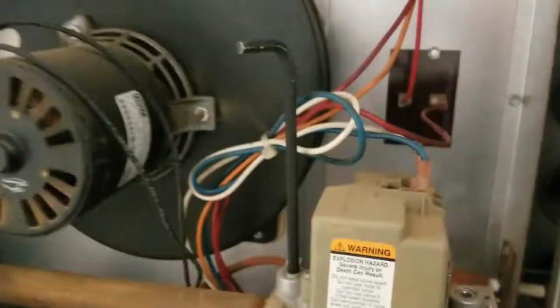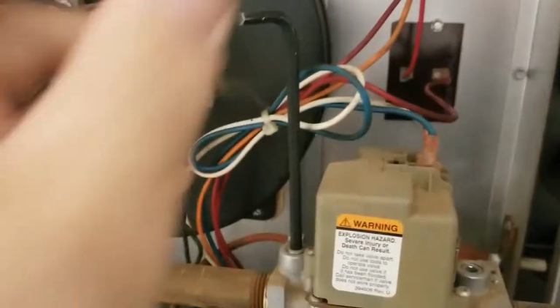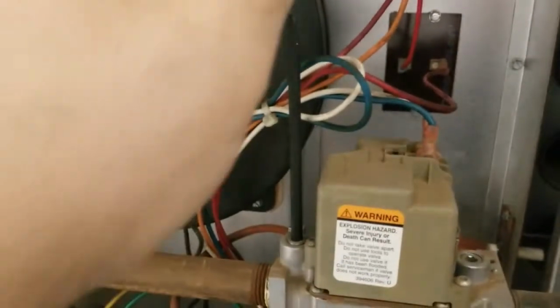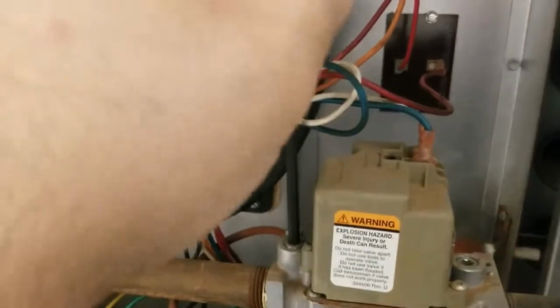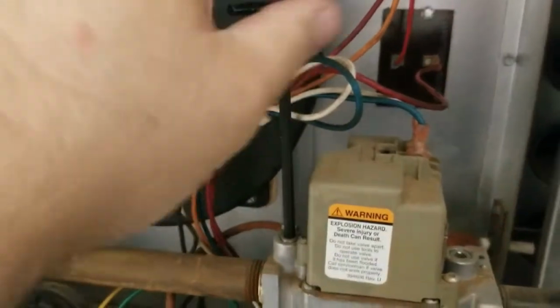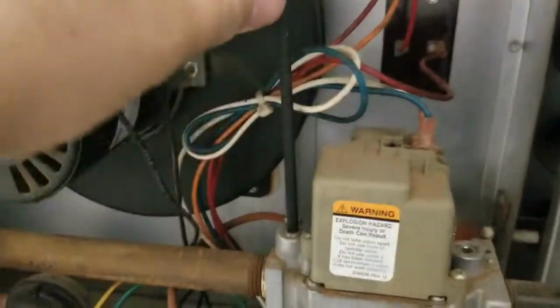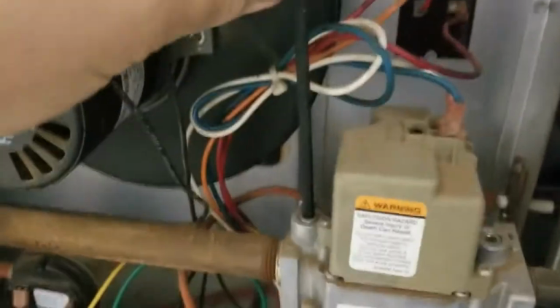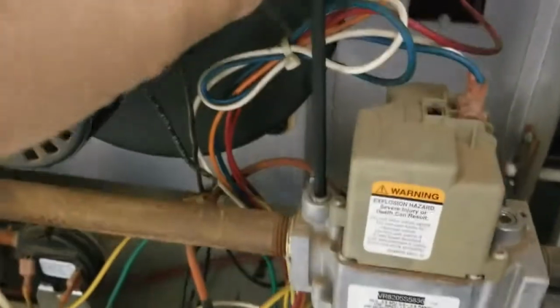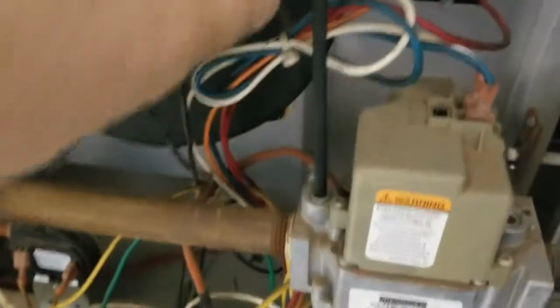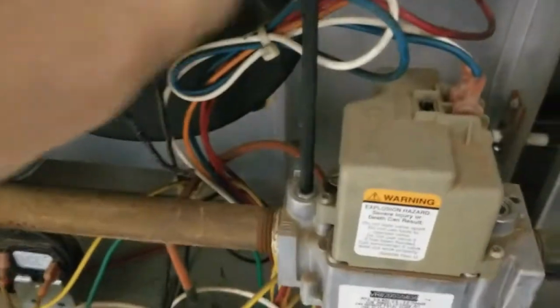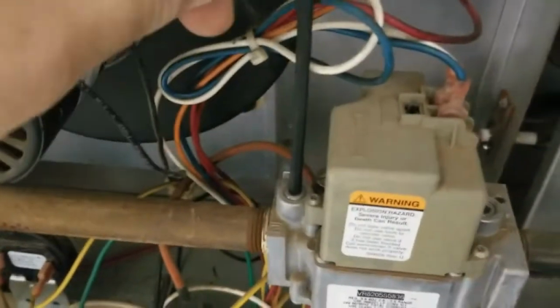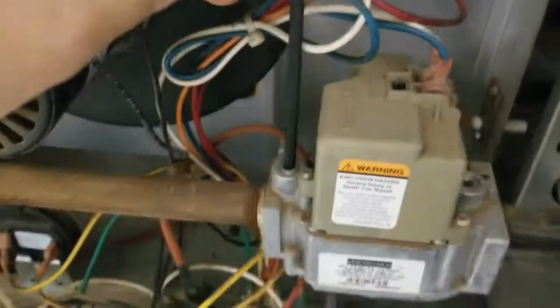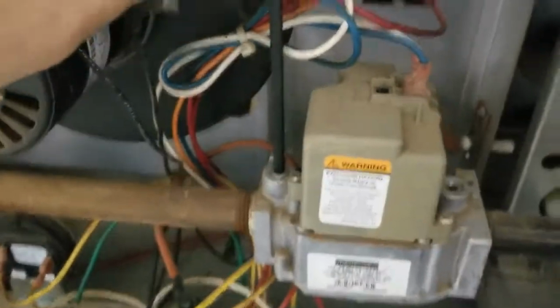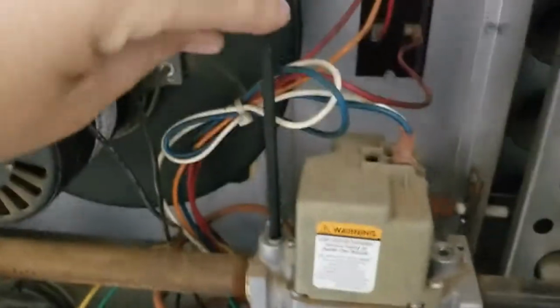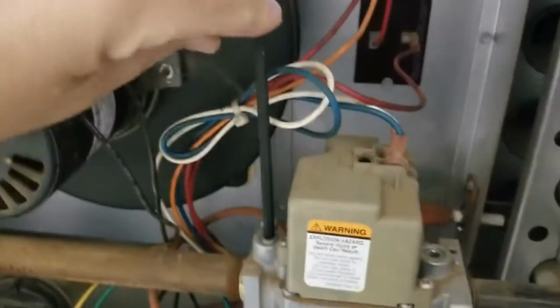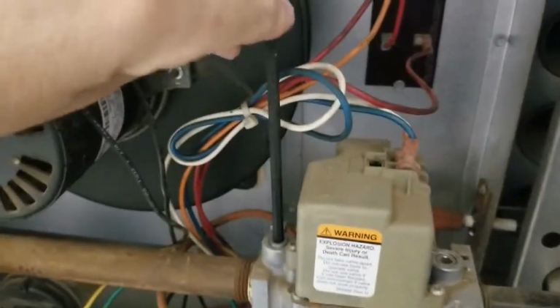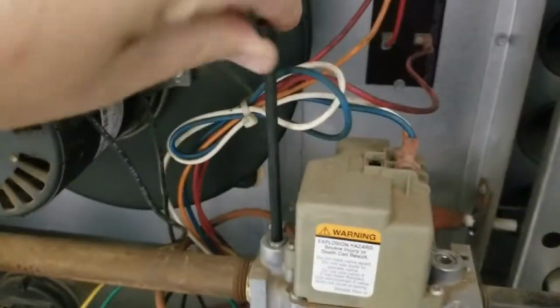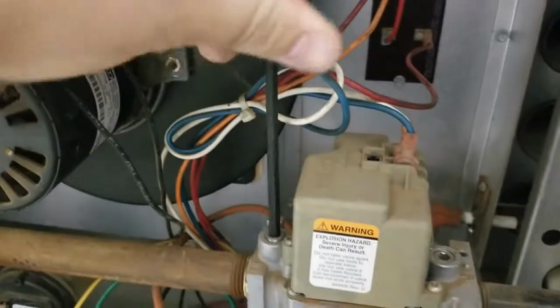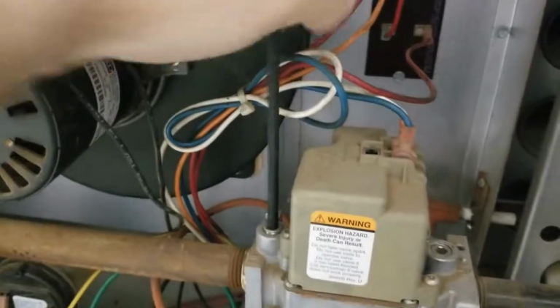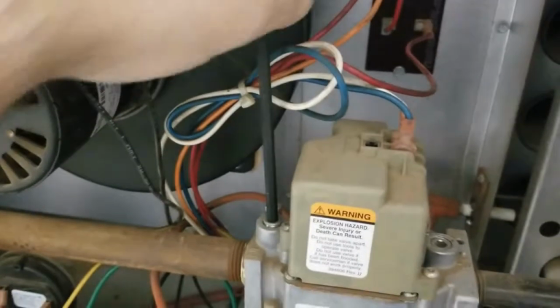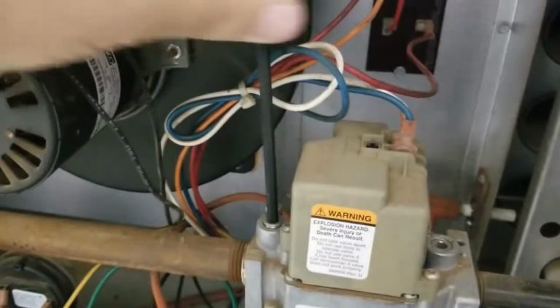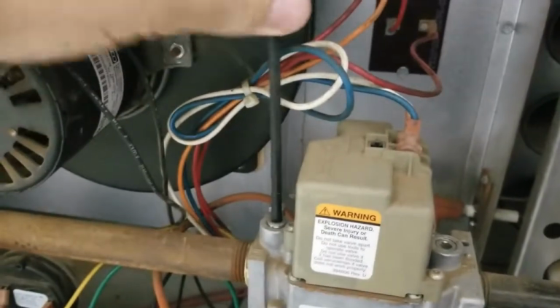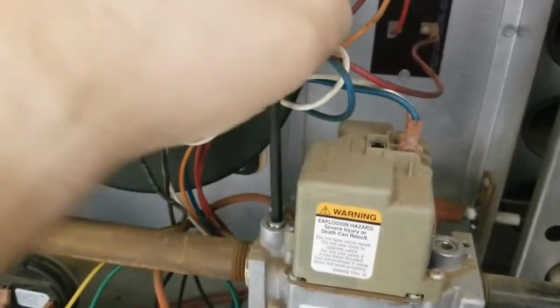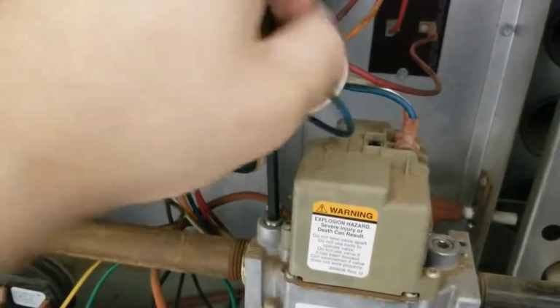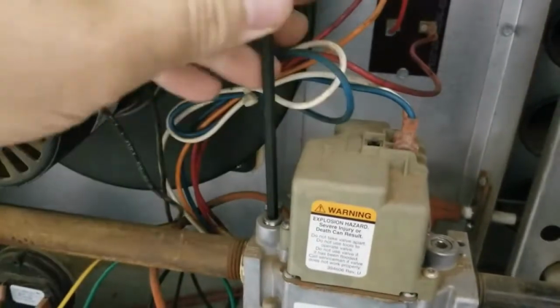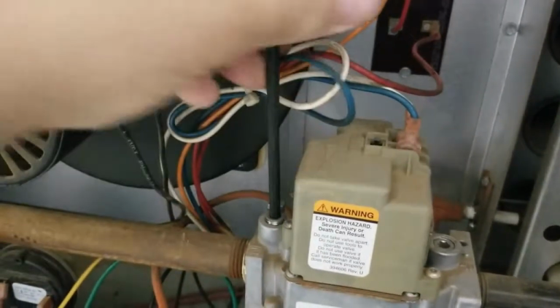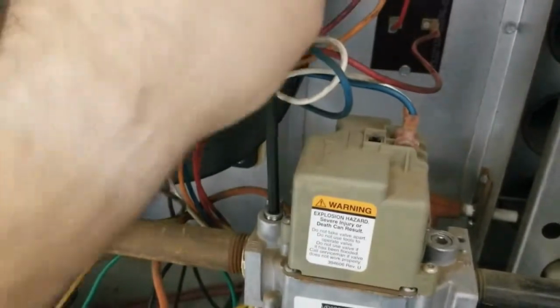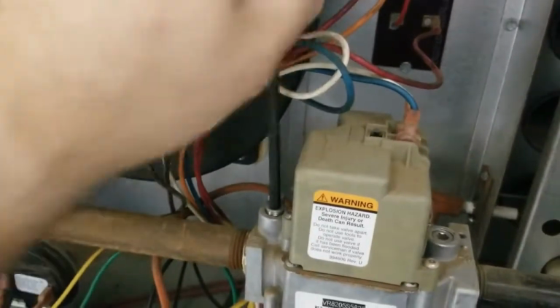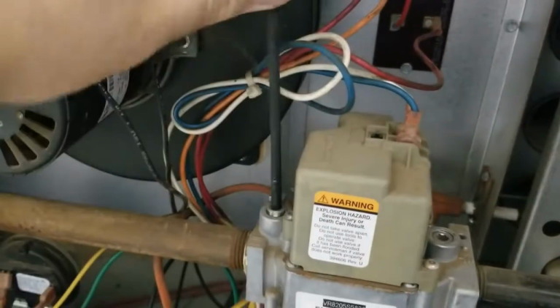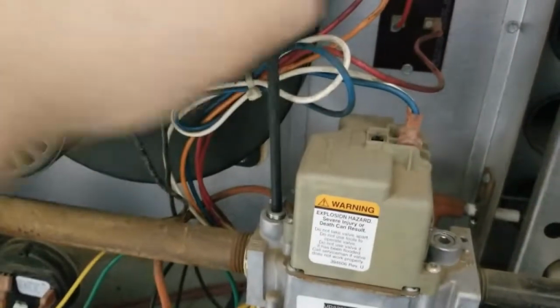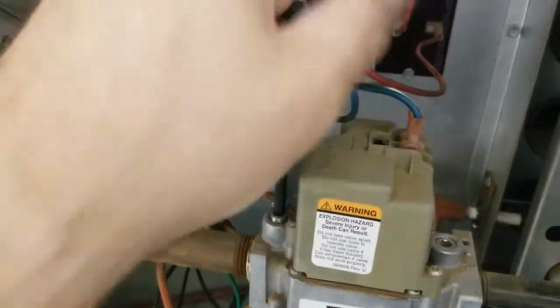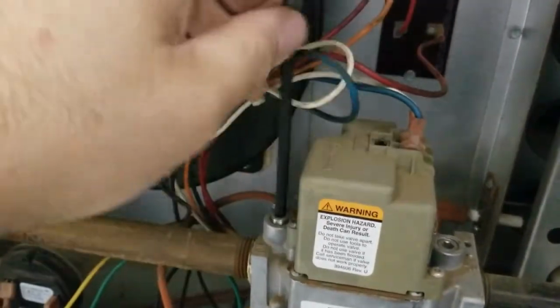Proceed to loosen the allen key nut for the gas inlet pressure once you have the power turned off and the gas closed to the unit.